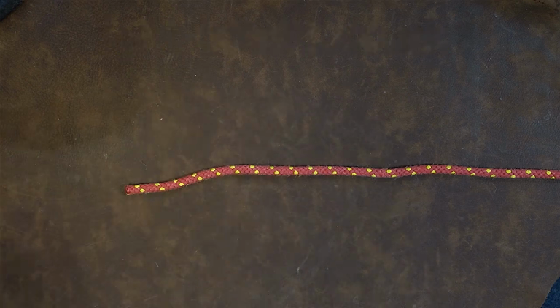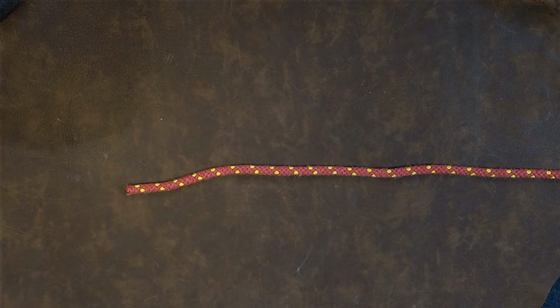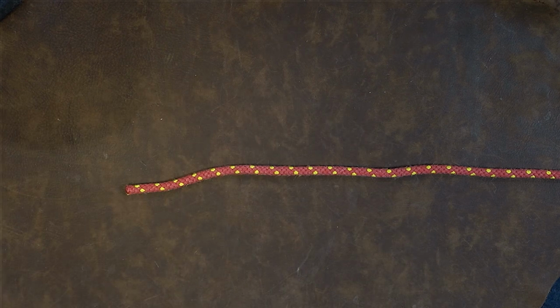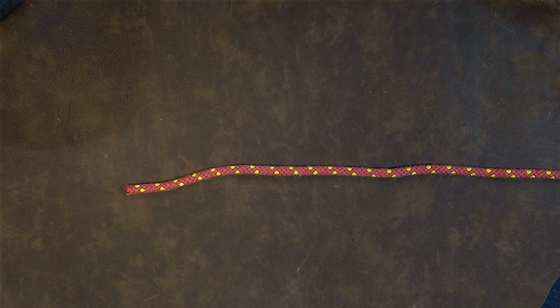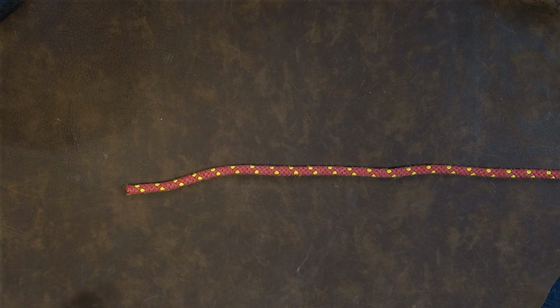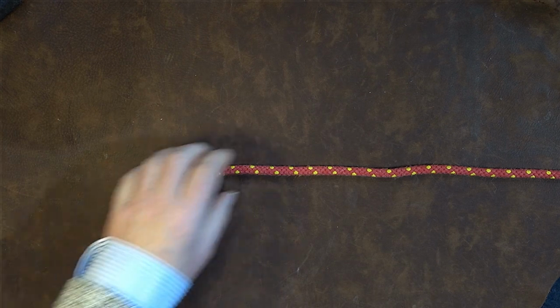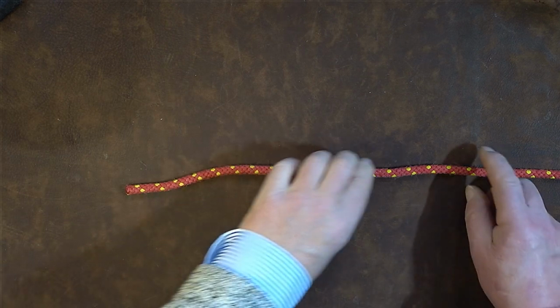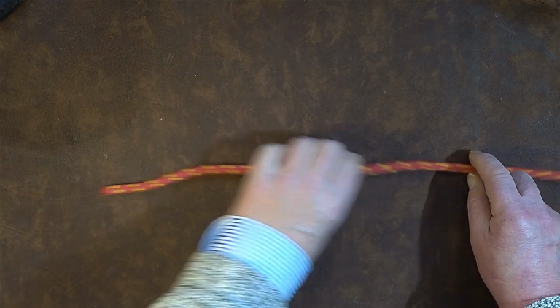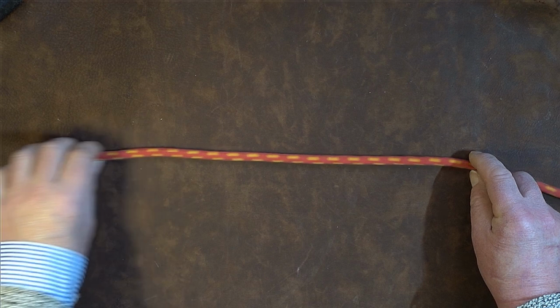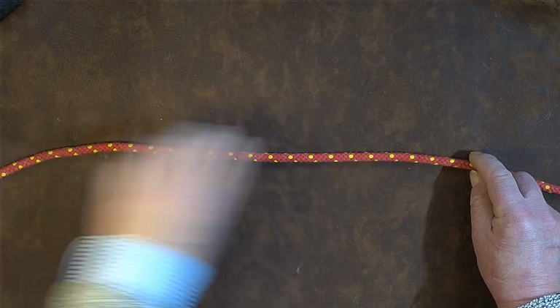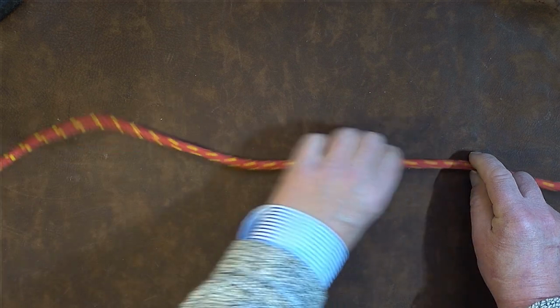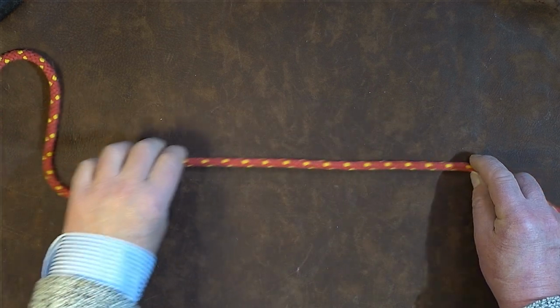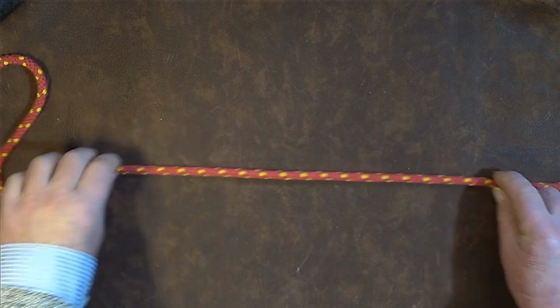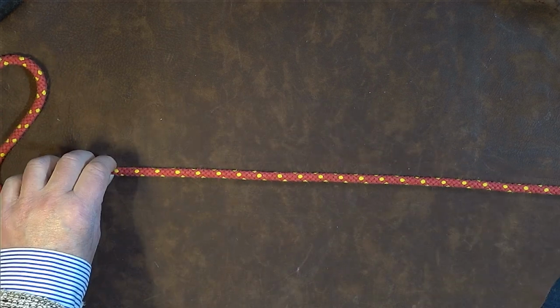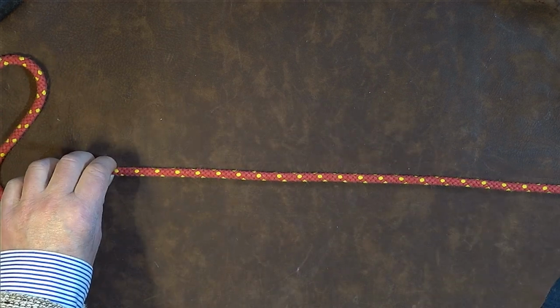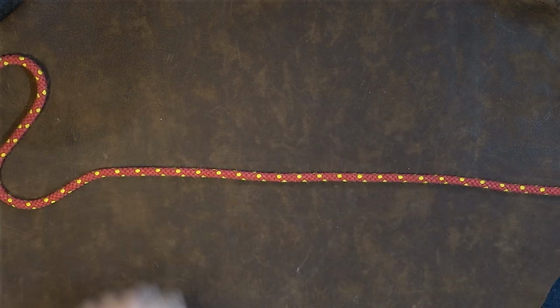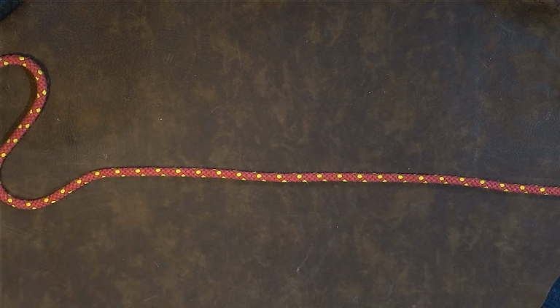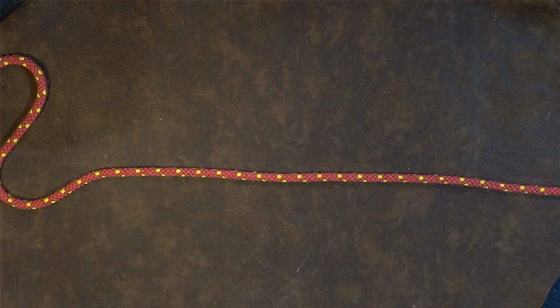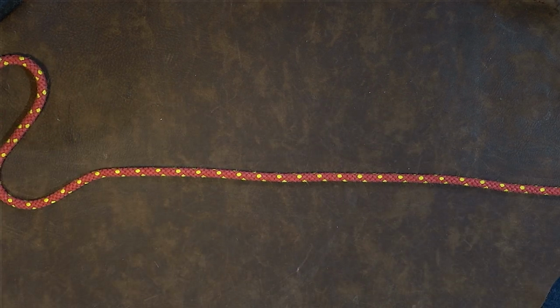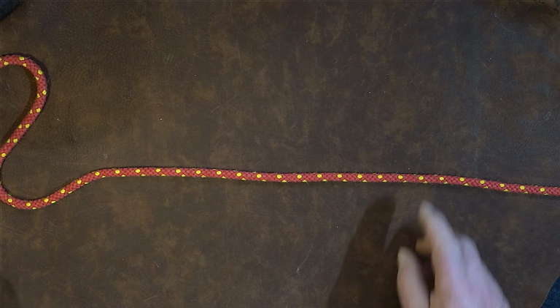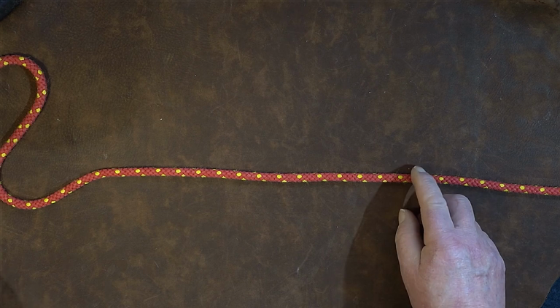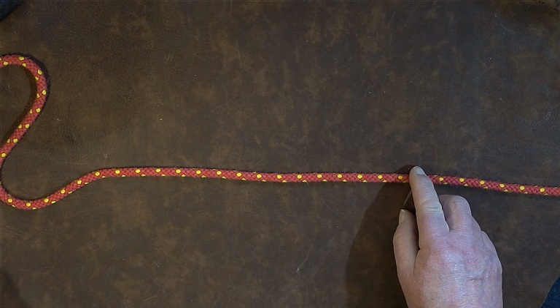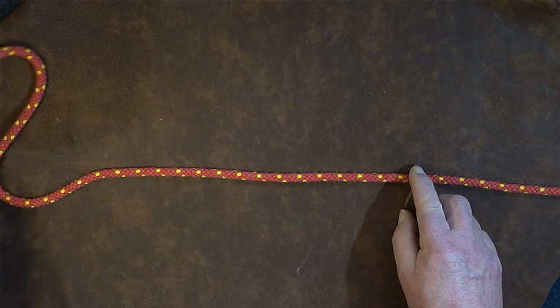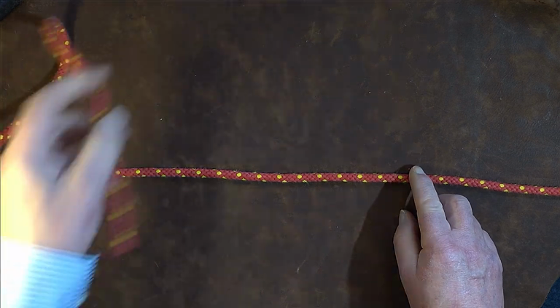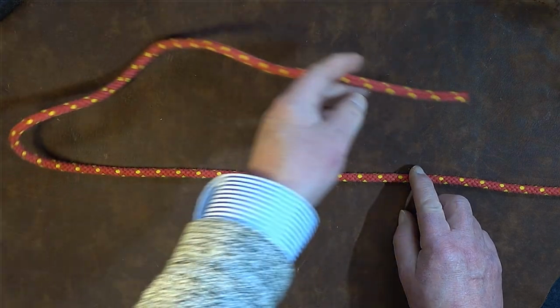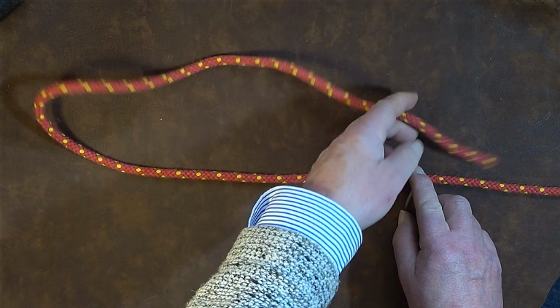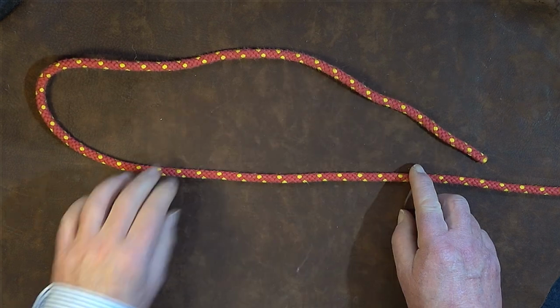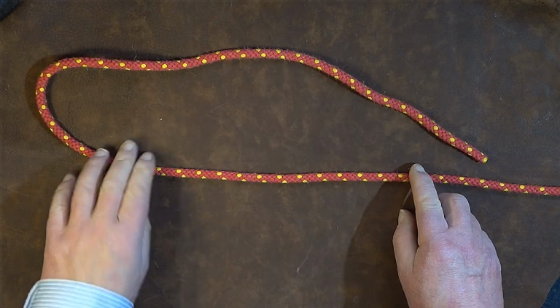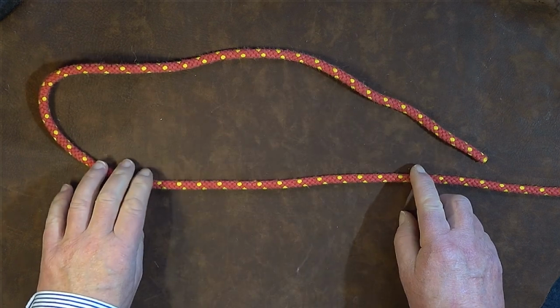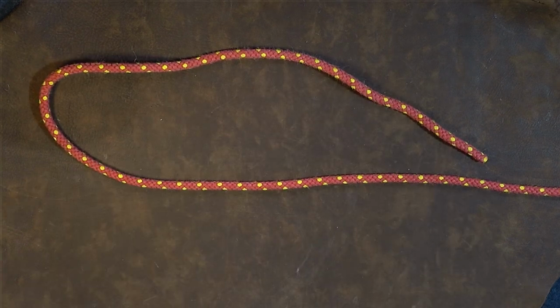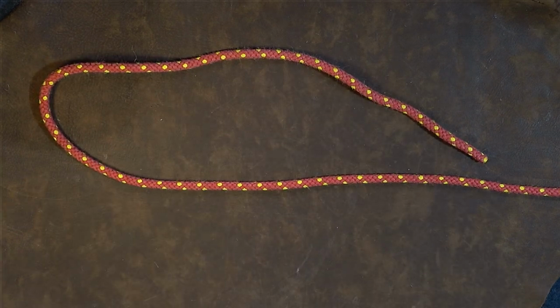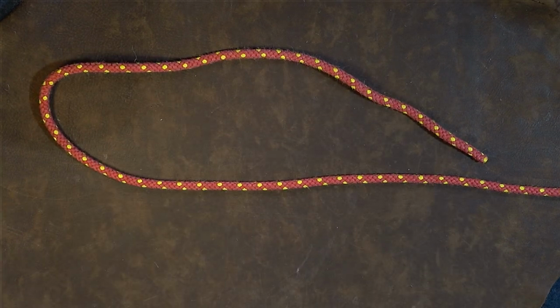I'll take my sack out of the way to start with, and what I'm going to do is just pull enough cordage through to tie the knot itself. Once I've done that I then bring the working end around and up to the top end like so.